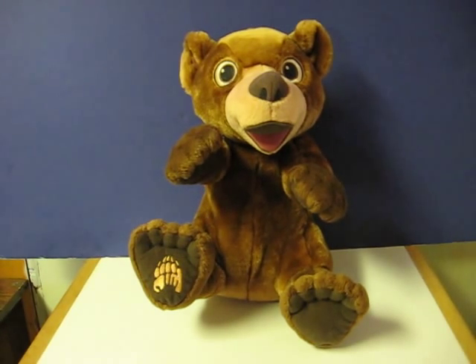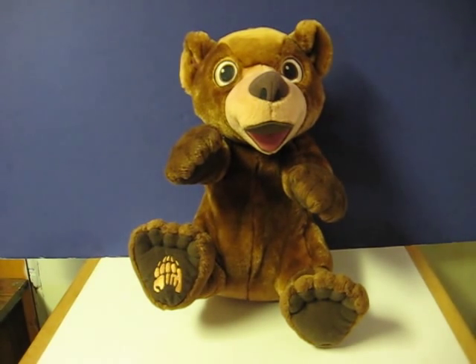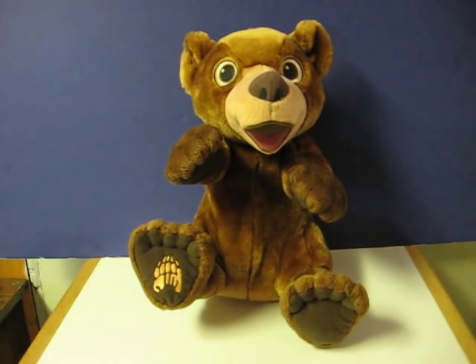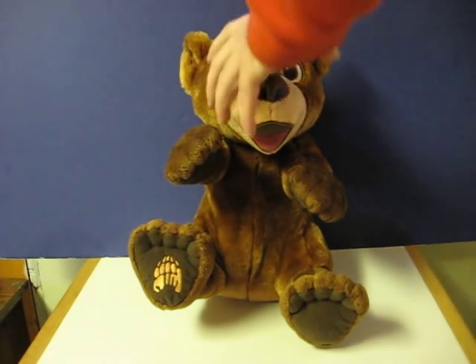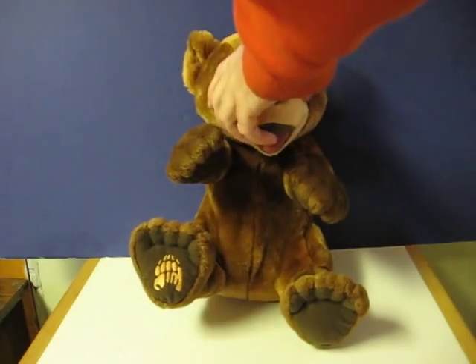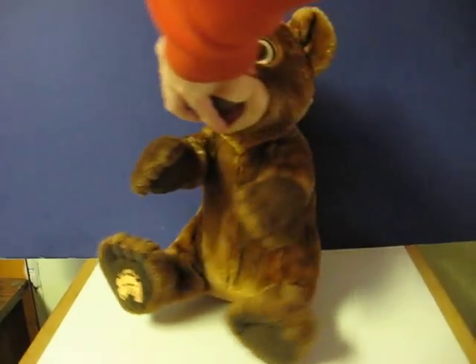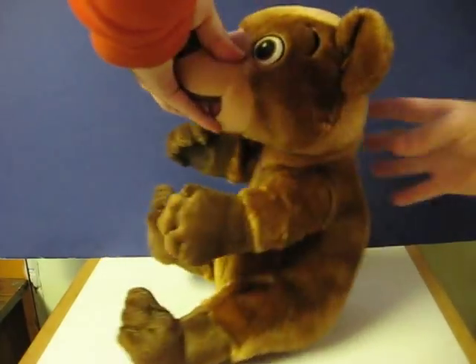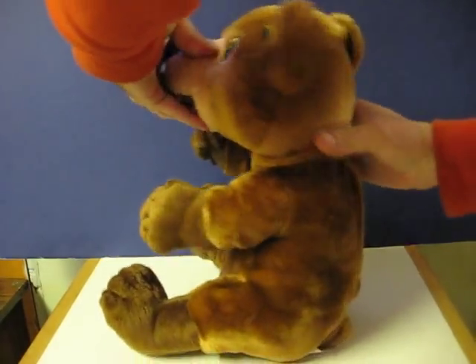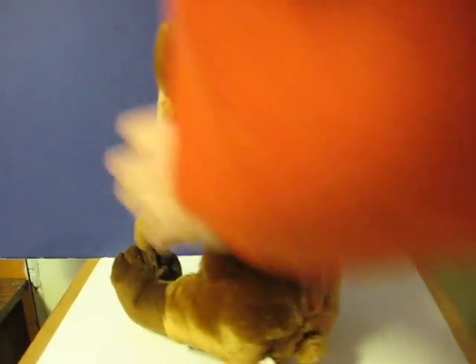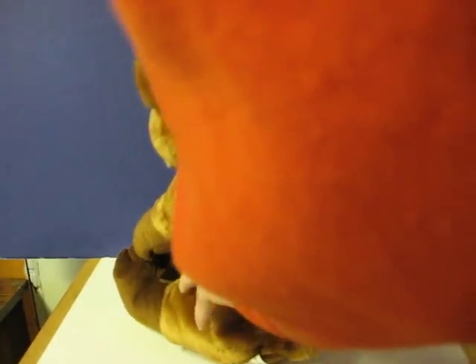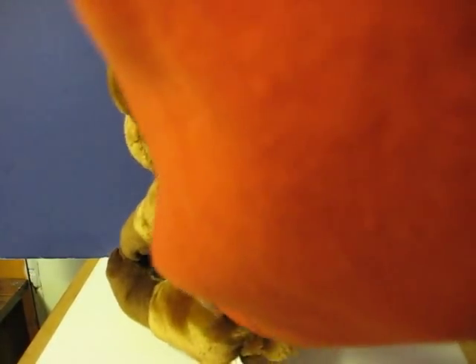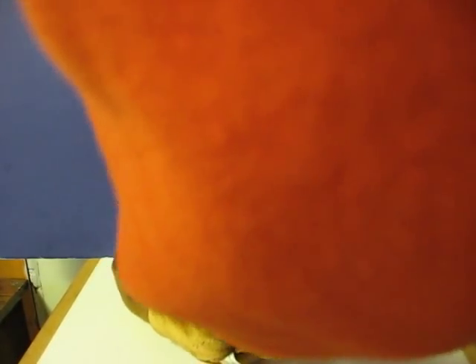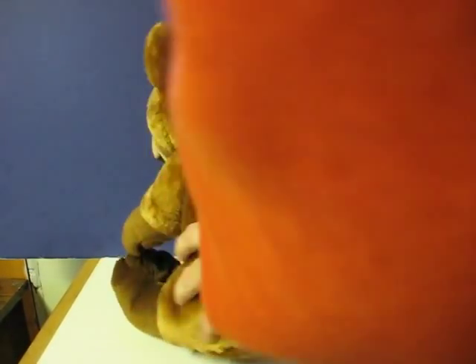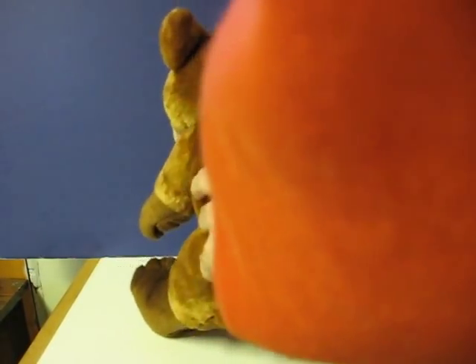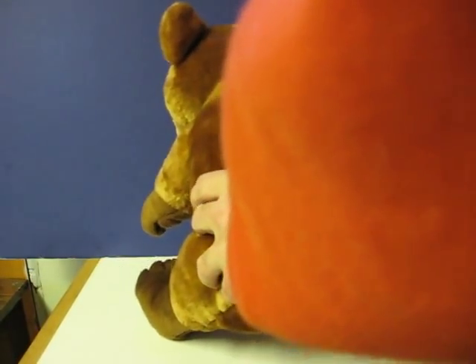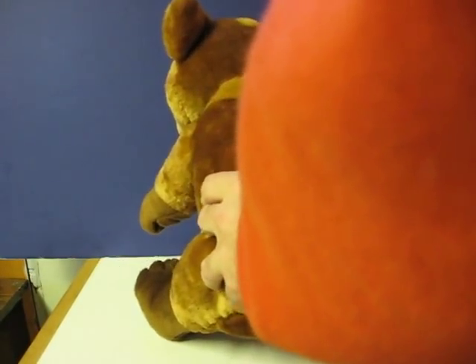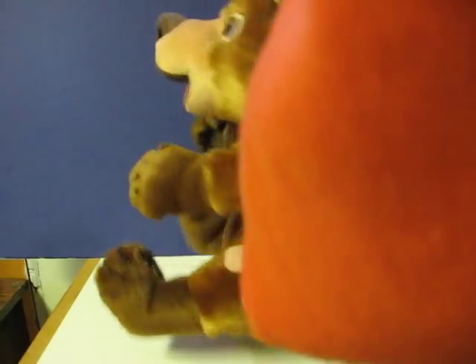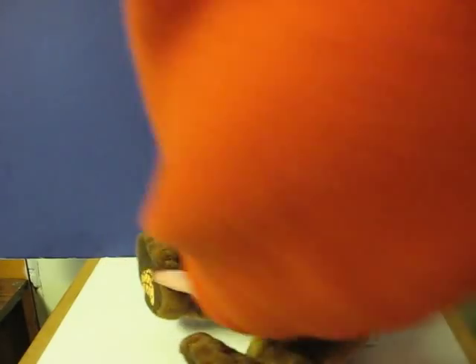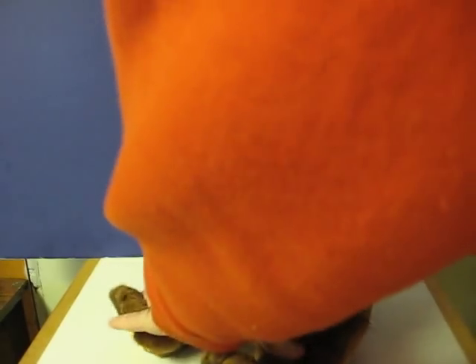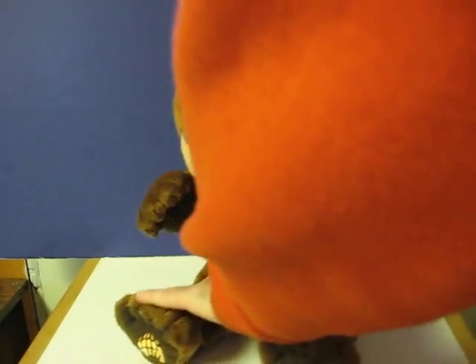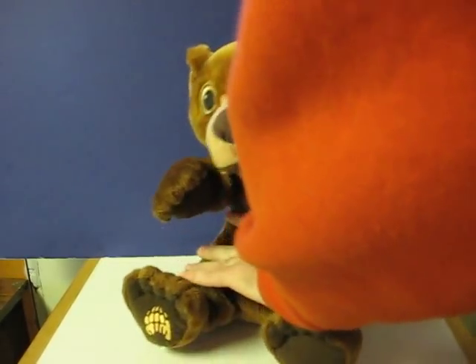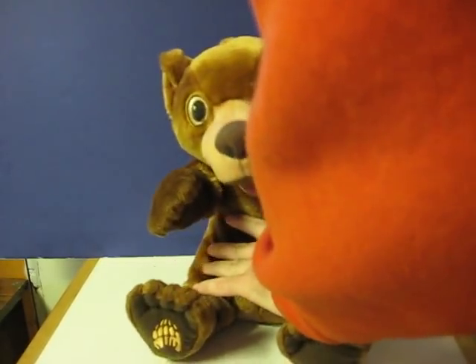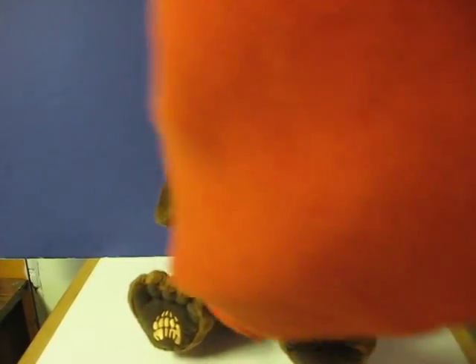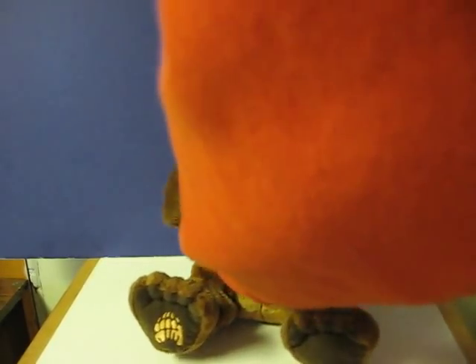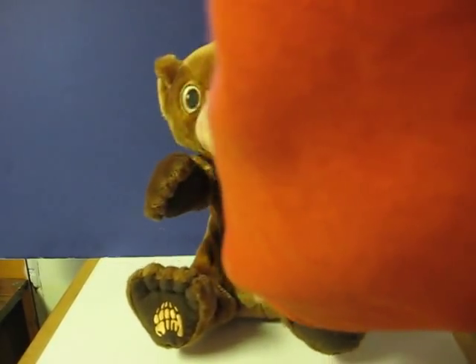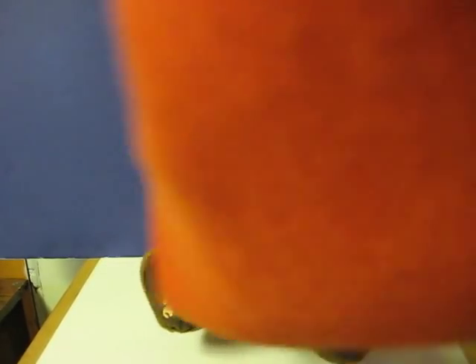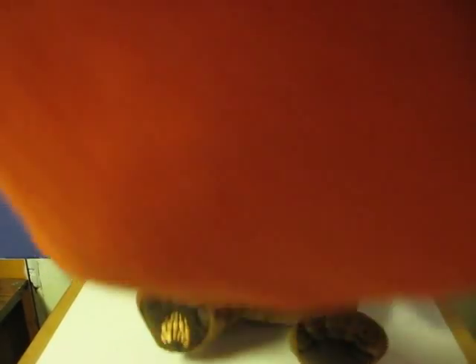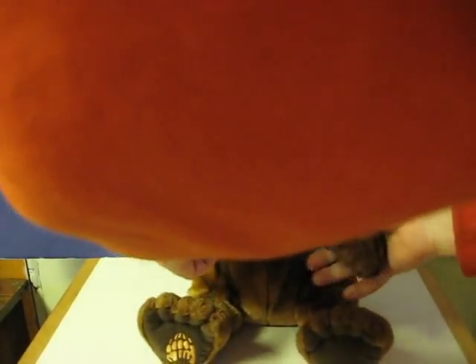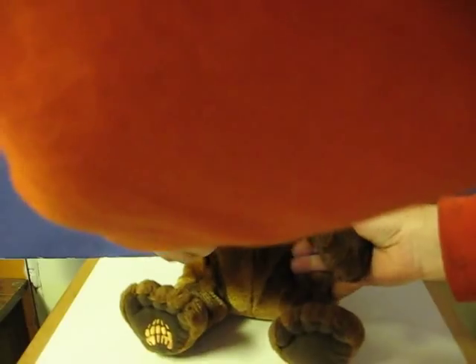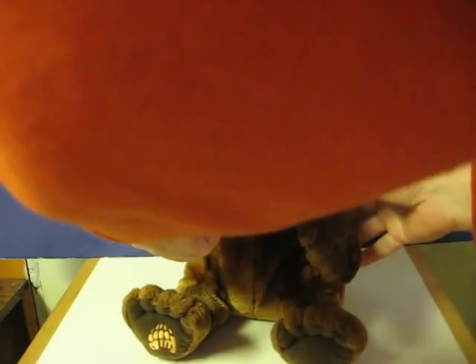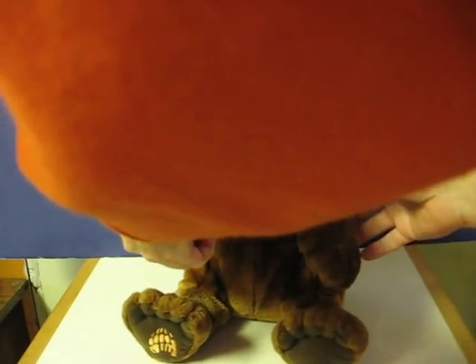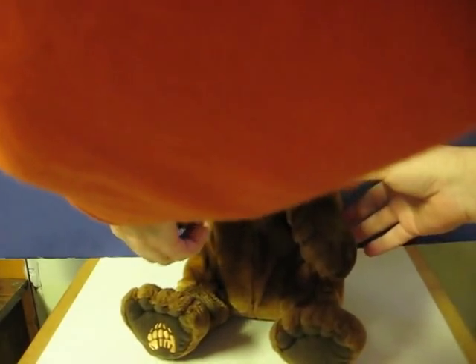So first, switch him to the on position. Then you can either squeeze his paw...